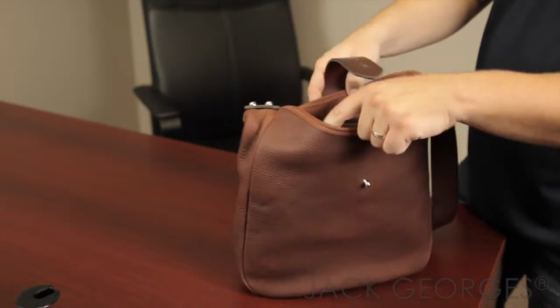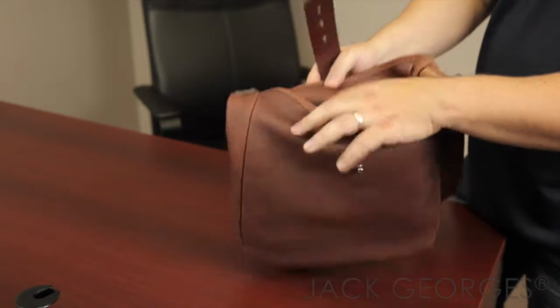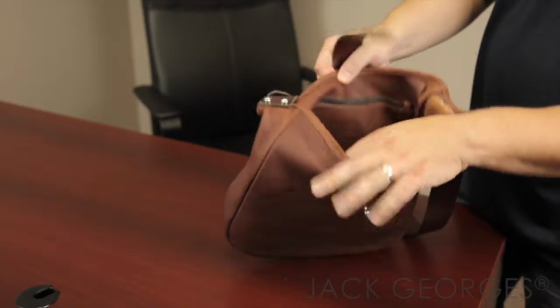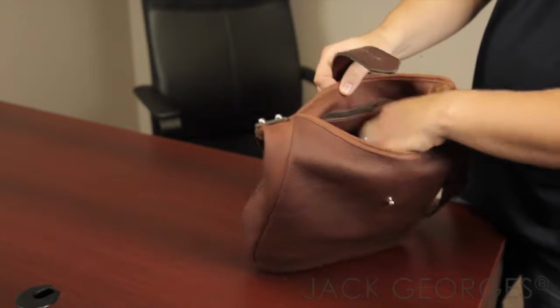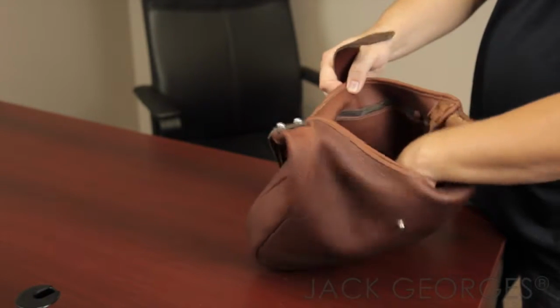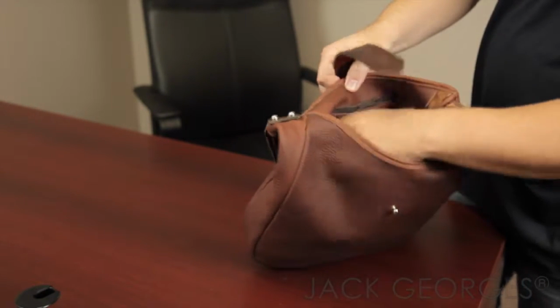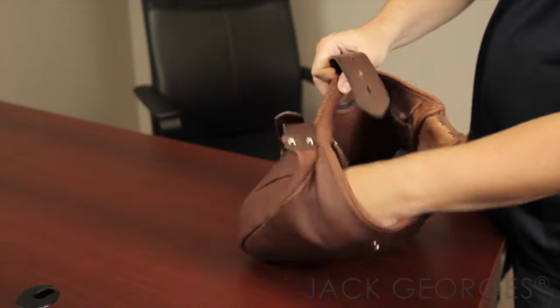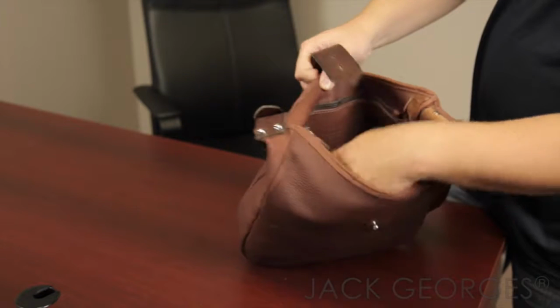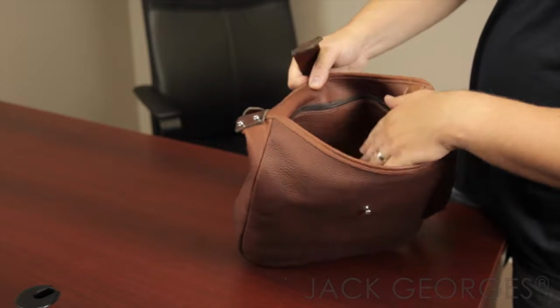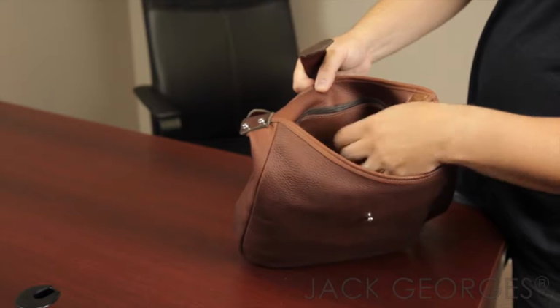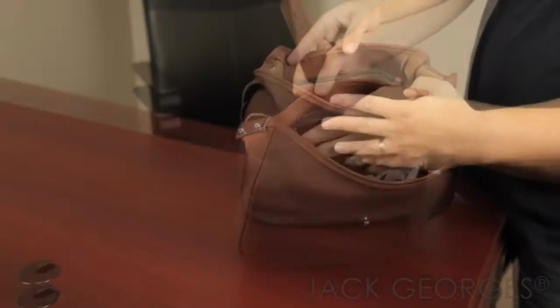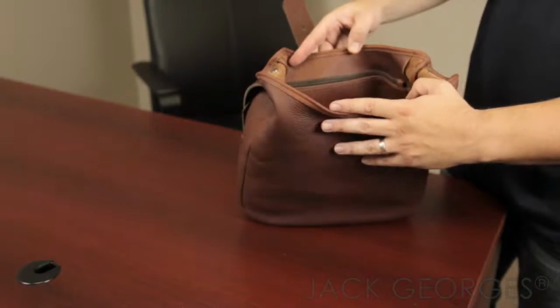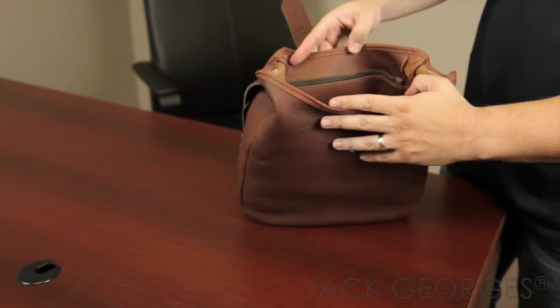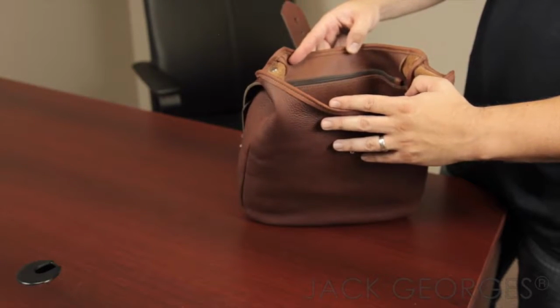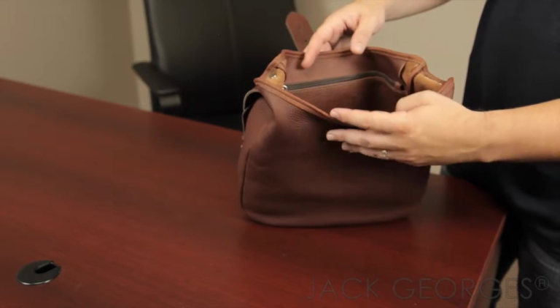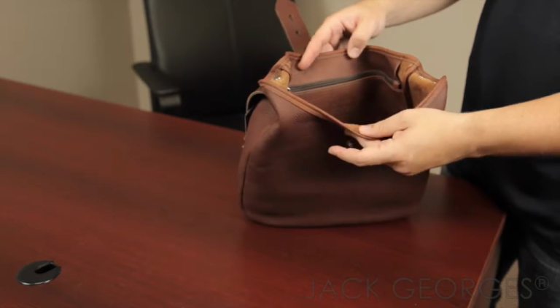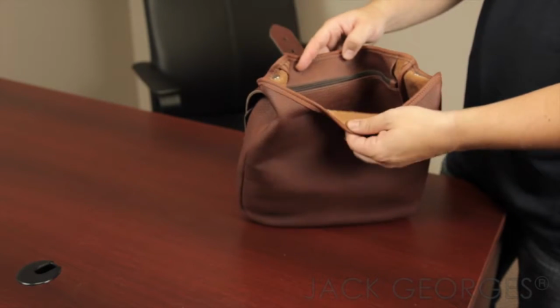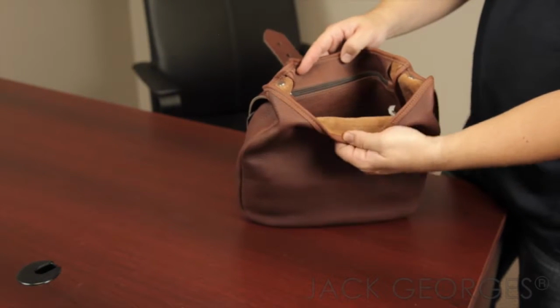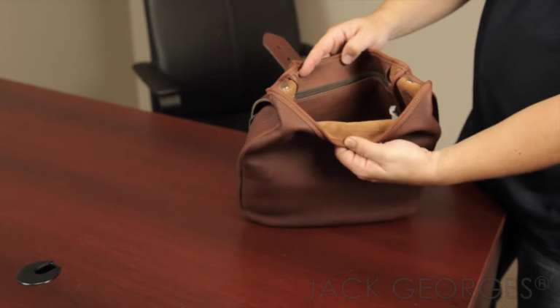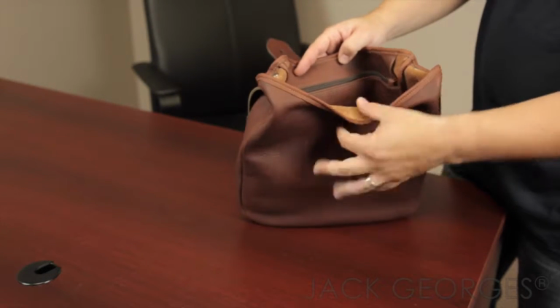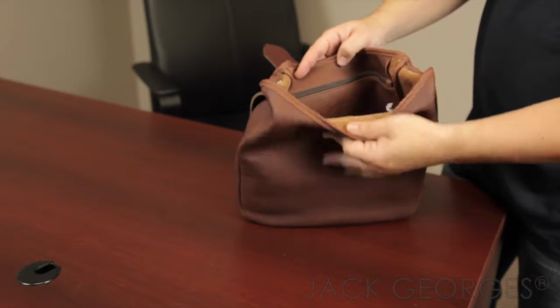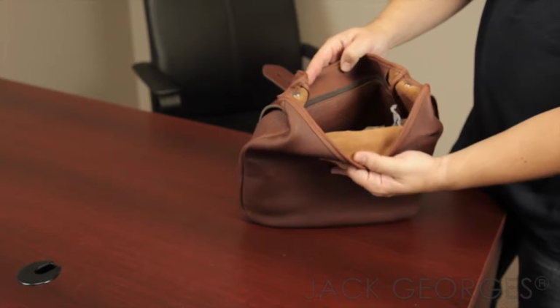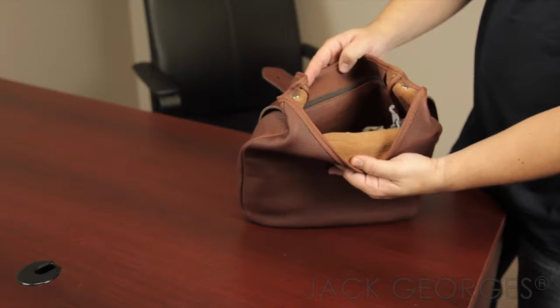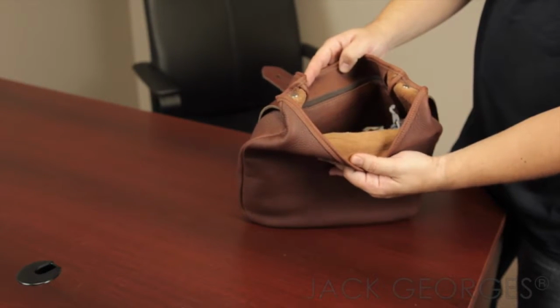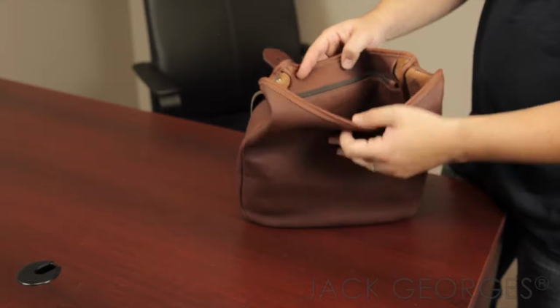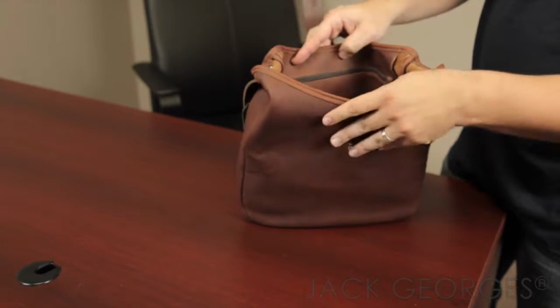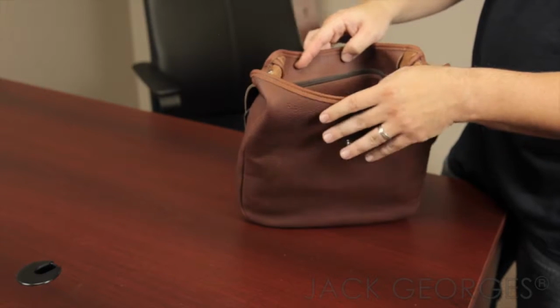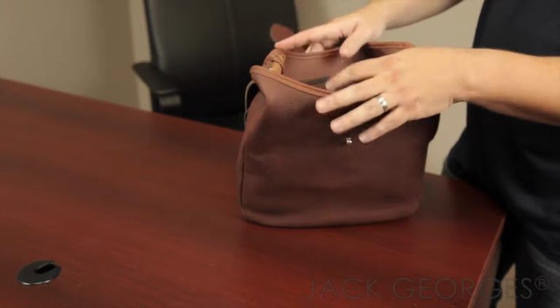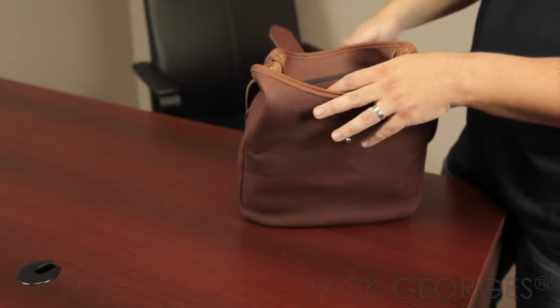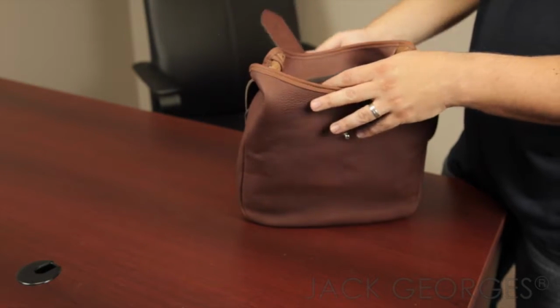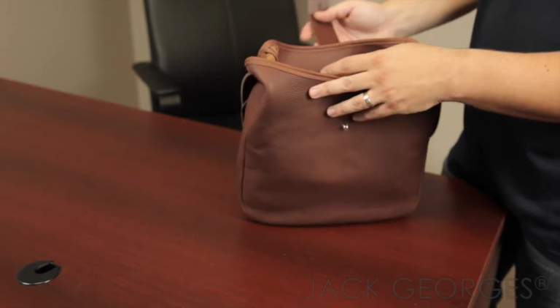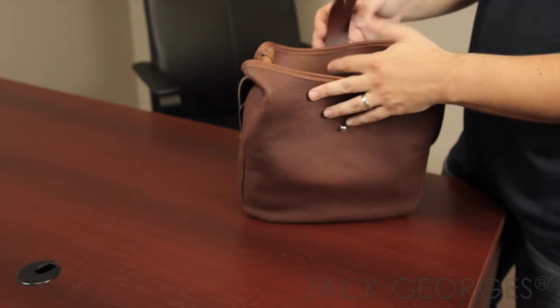On the inside of the bag, it is full leather. It has a zipper pouch. This is a full grain leather that goes all the way through on the inside for the lining as well.